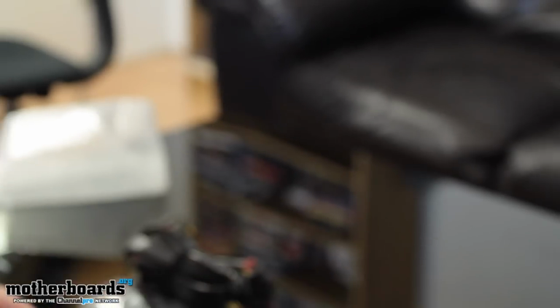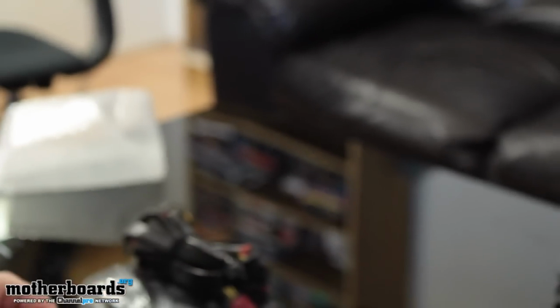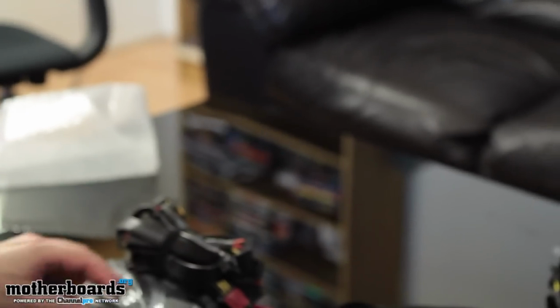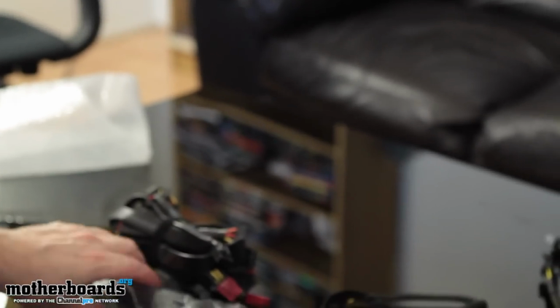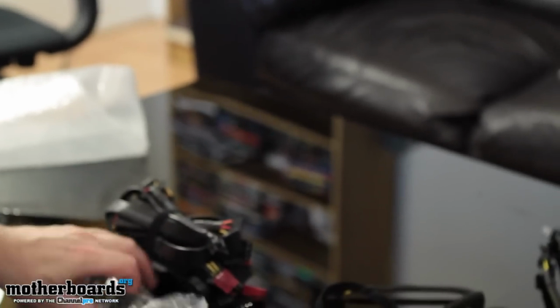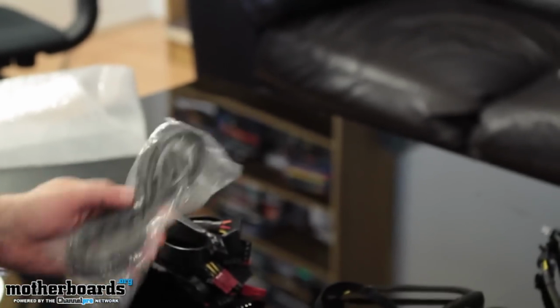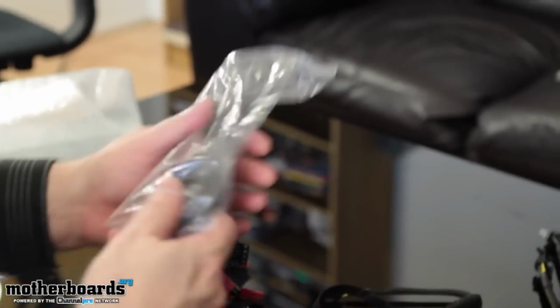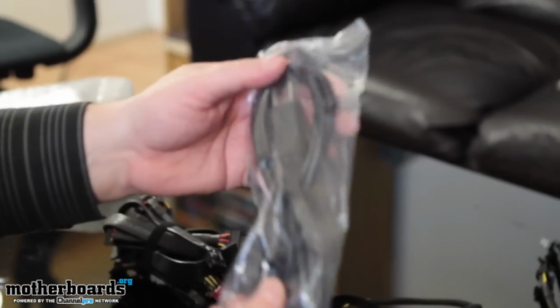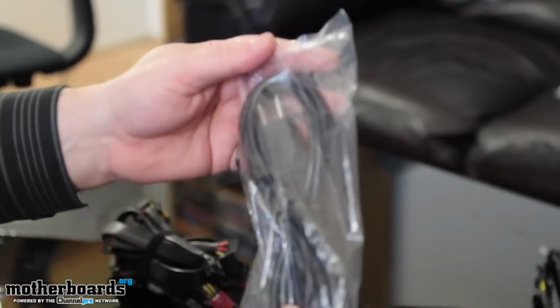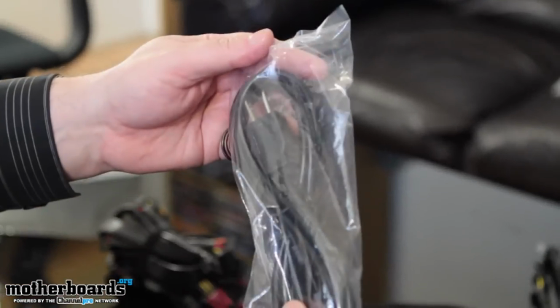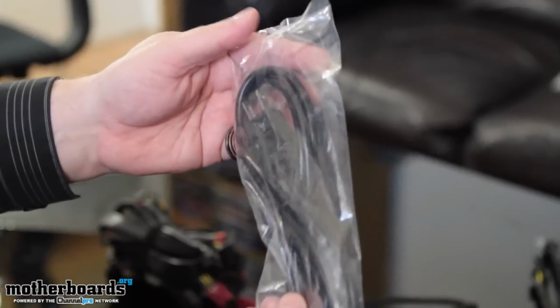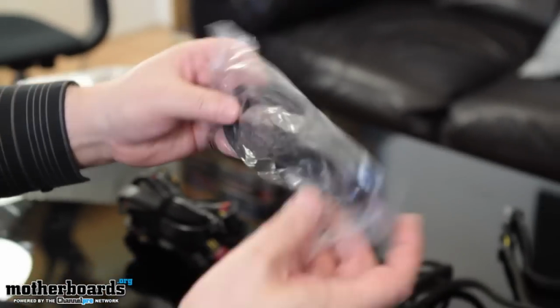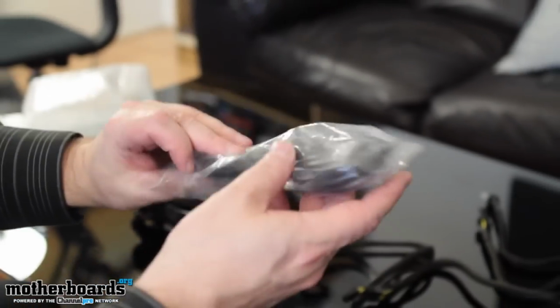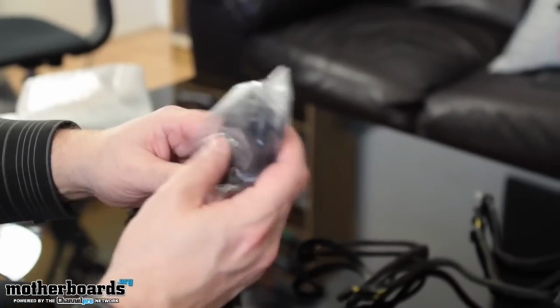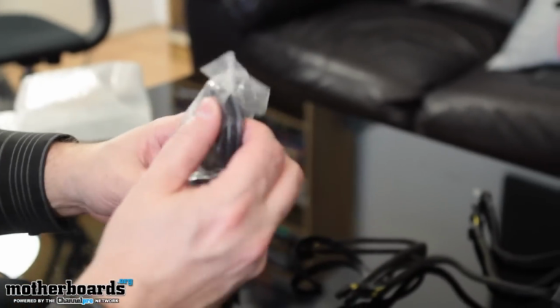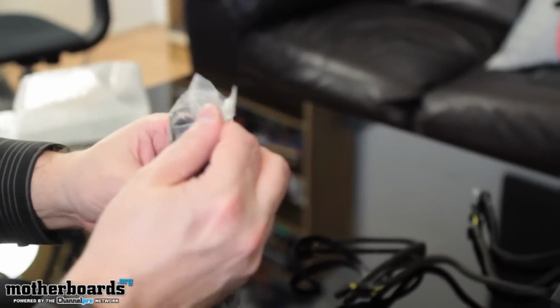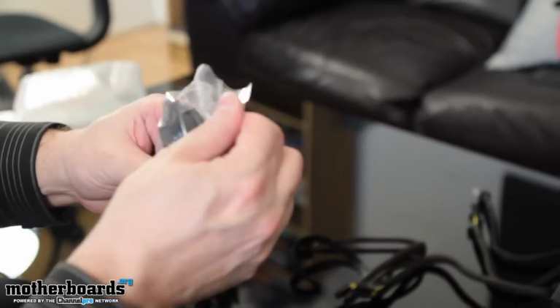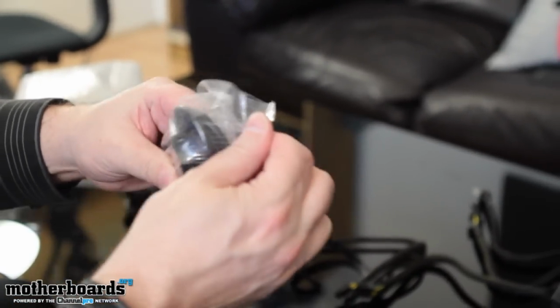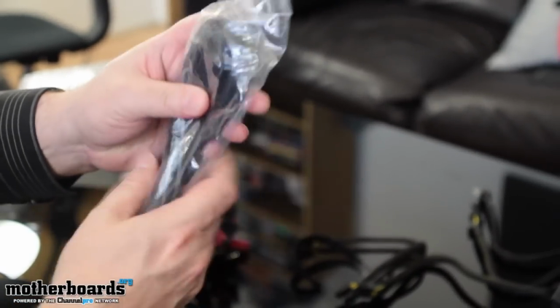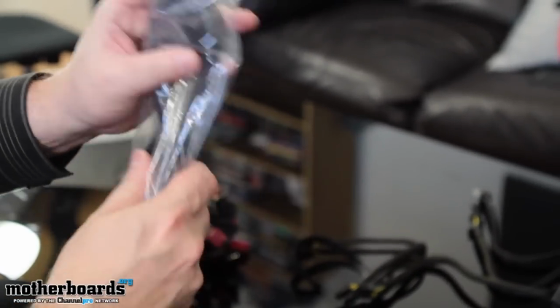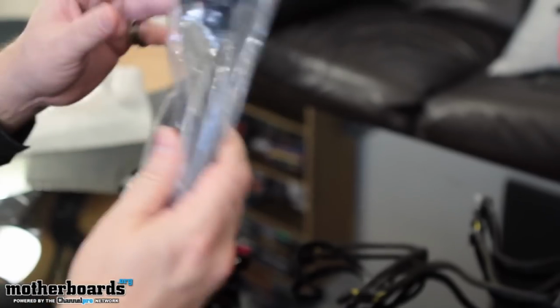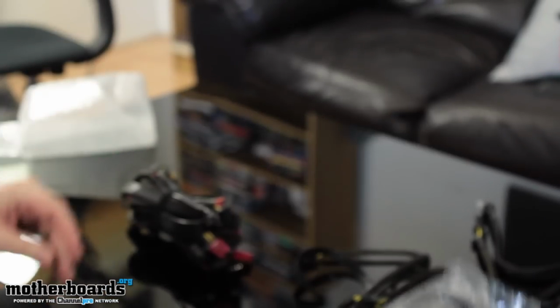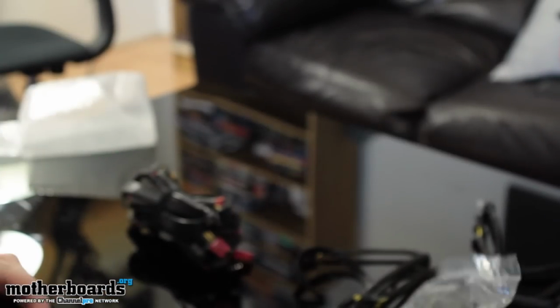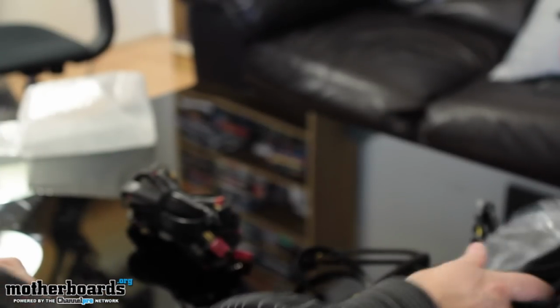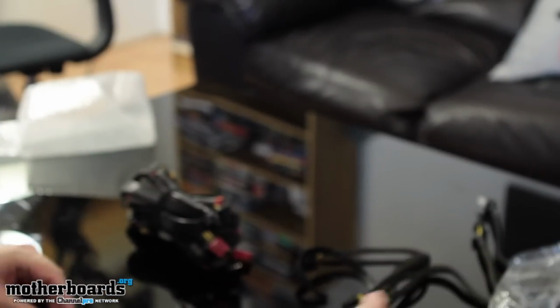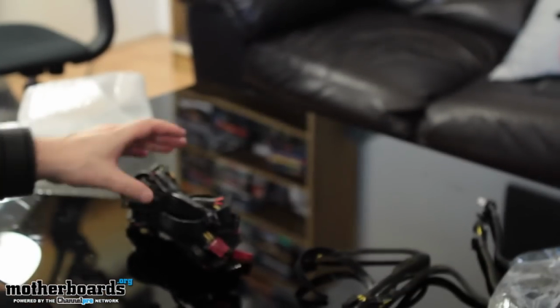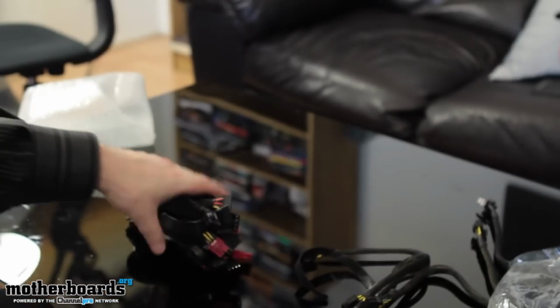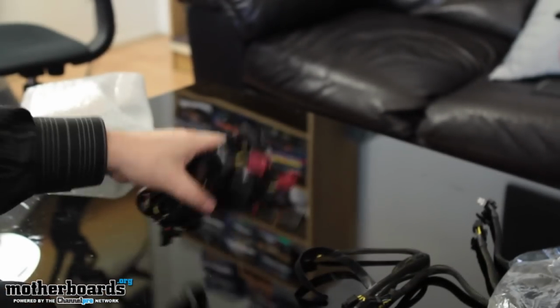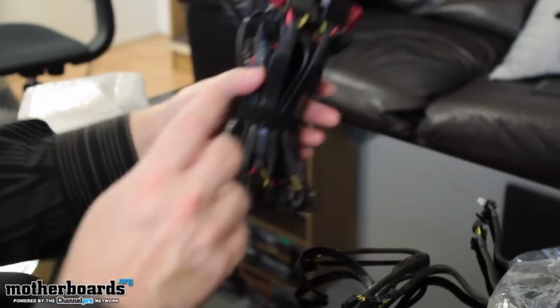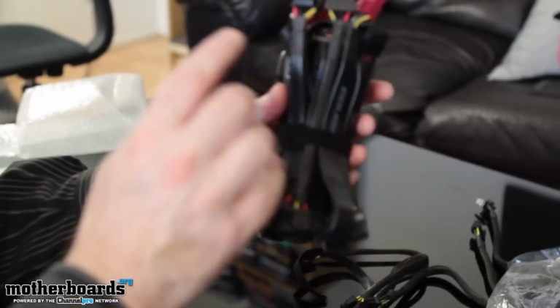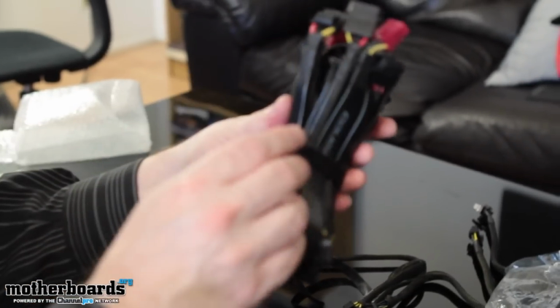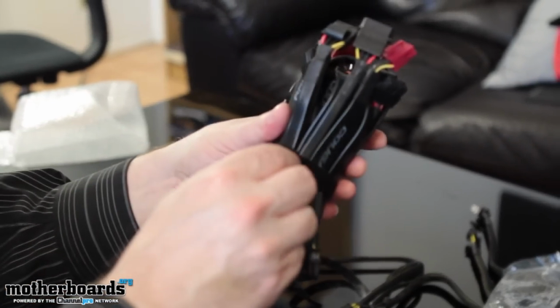We'll get that out of the way. The power cable — it's just your standard power cable, your three-pin. Get that out of the way. Now, here are all the connections. These are very interesting looking.